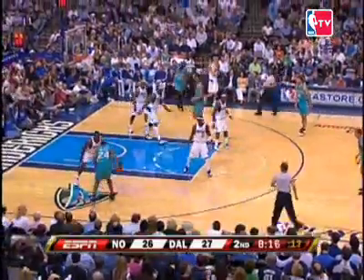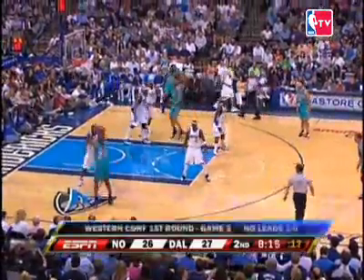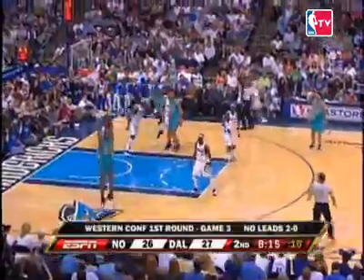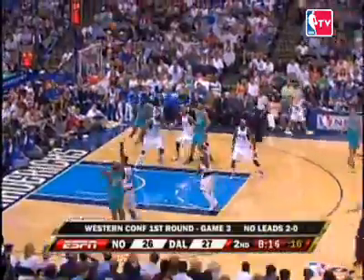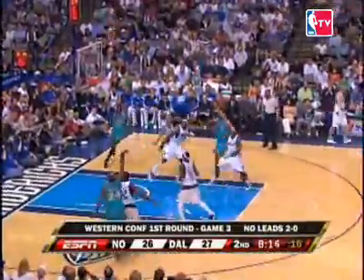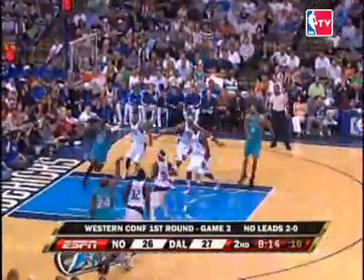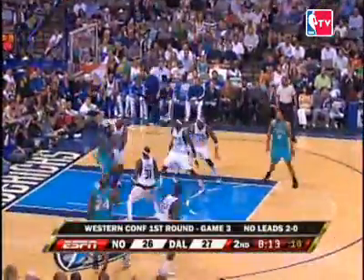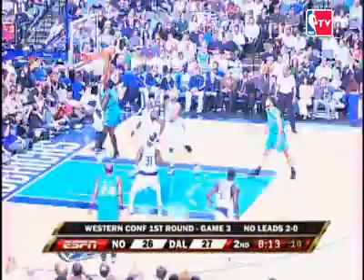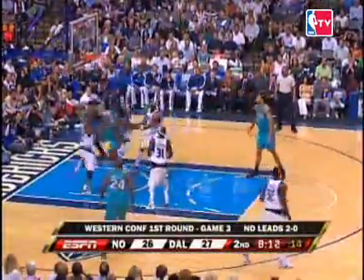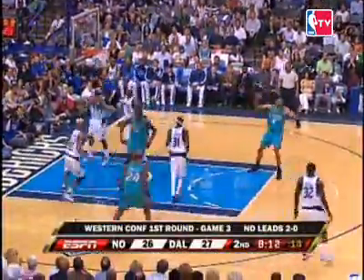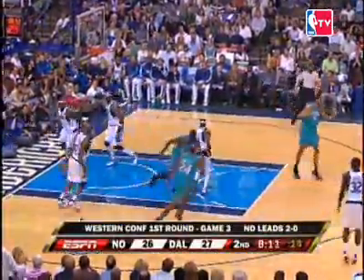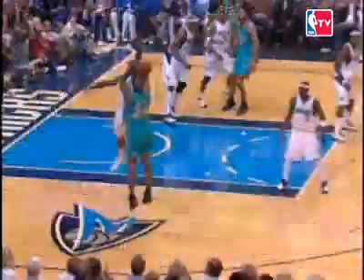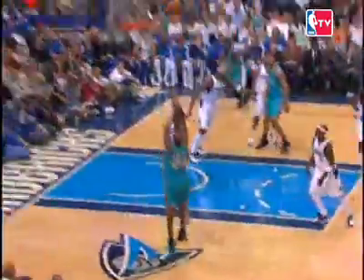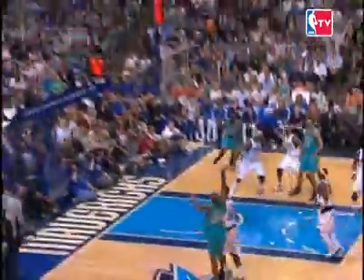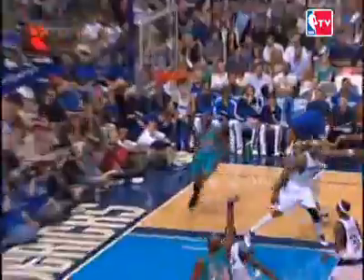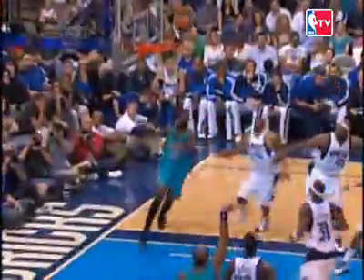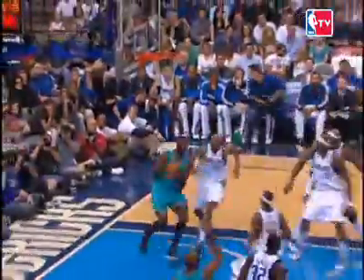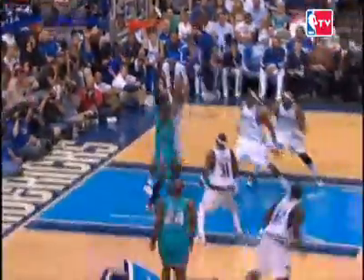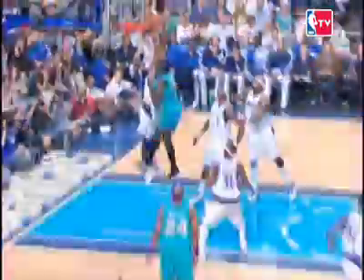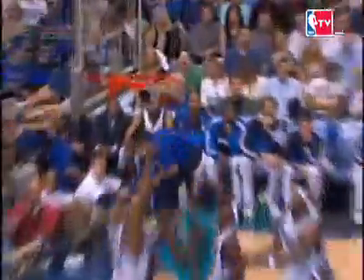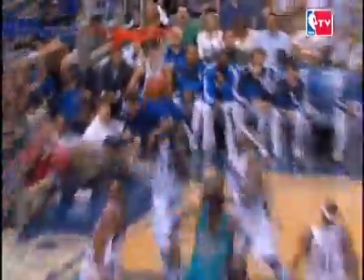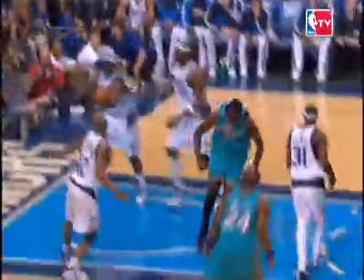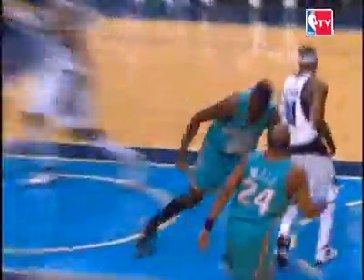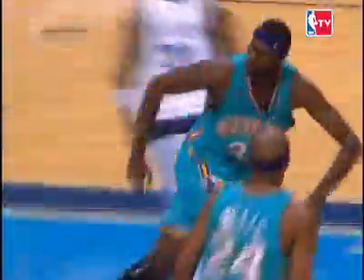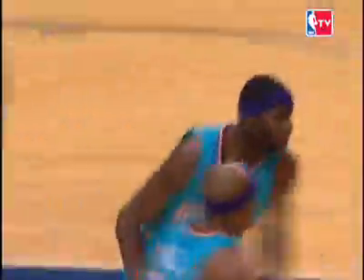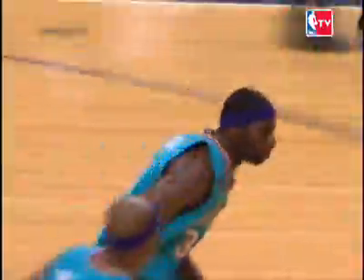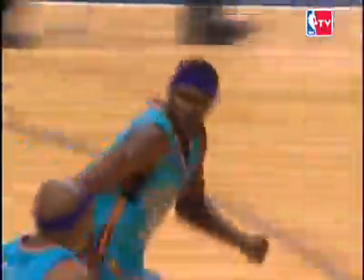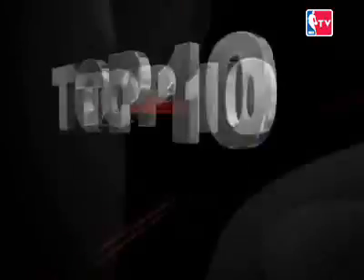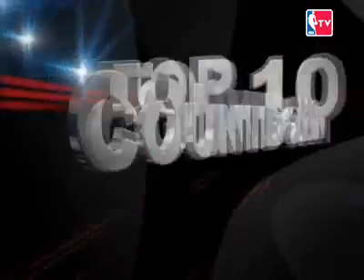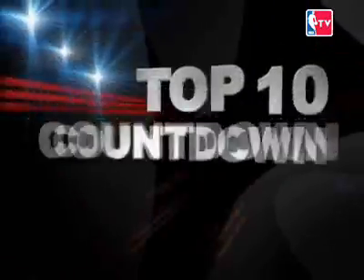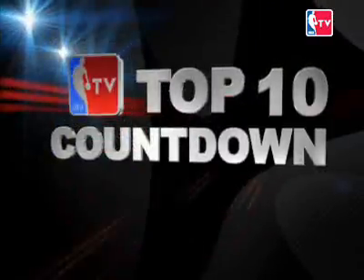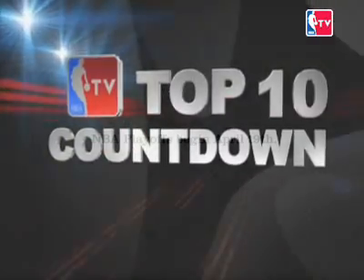And play number 1 — Fonzie rolls, airball. Julian Wright took the airball and threw it down with the right hand. This young guy, when he gets minutes, he can do some spectacular things. And that's your daily top 10.